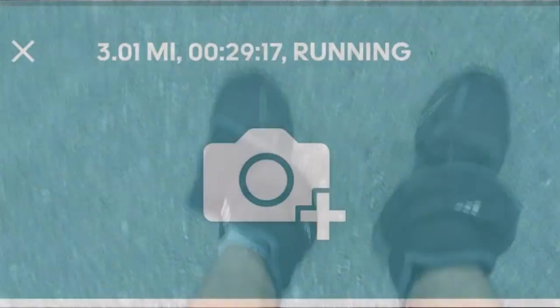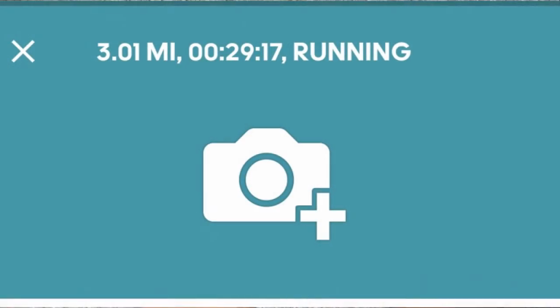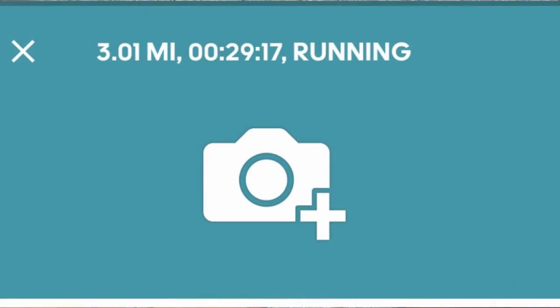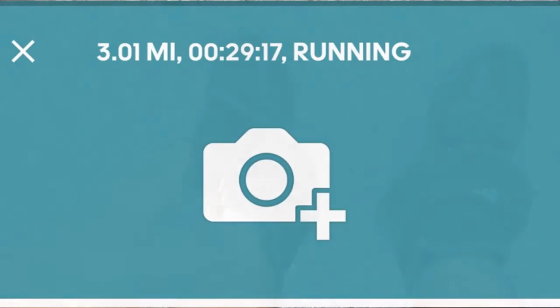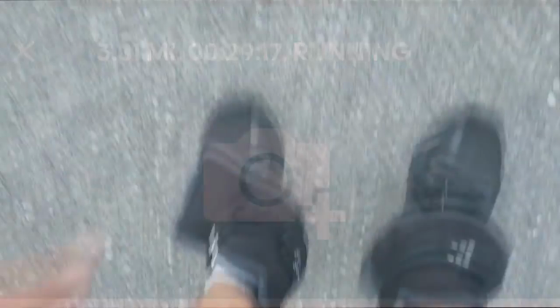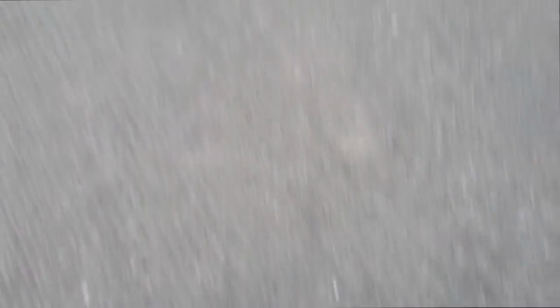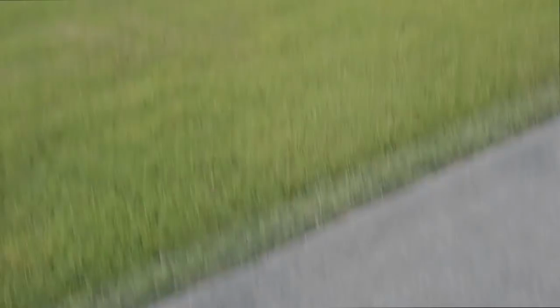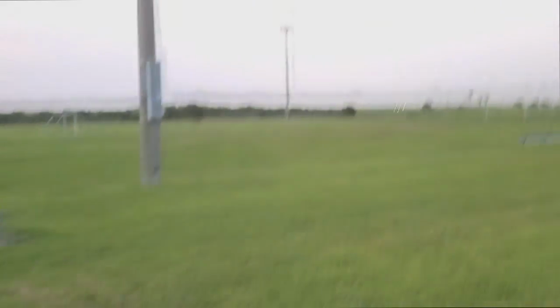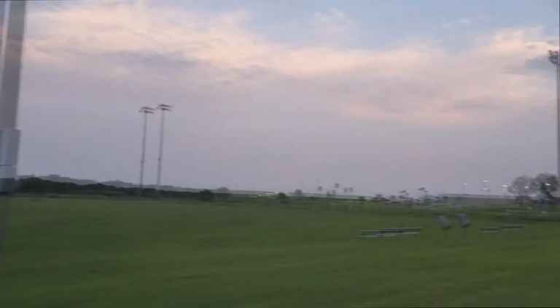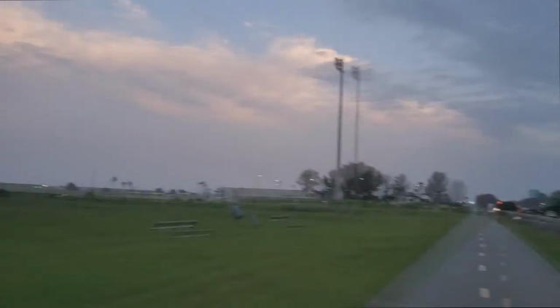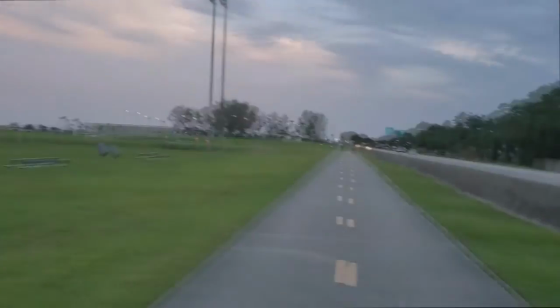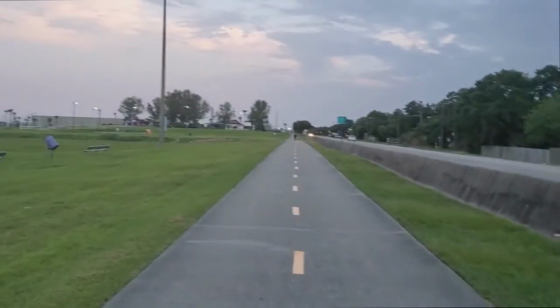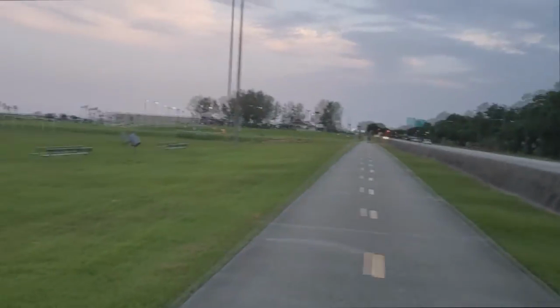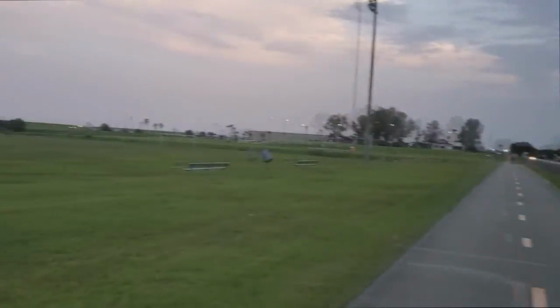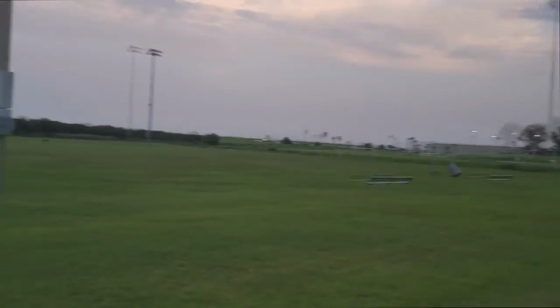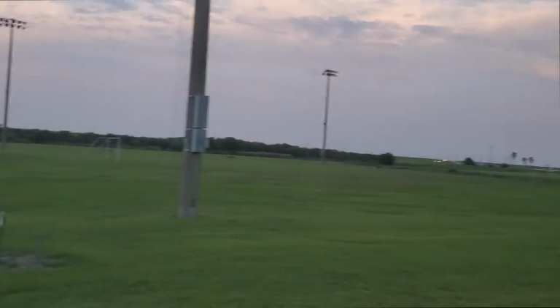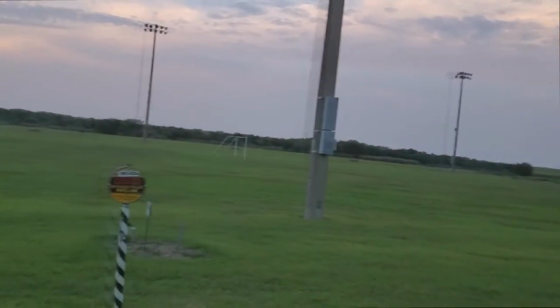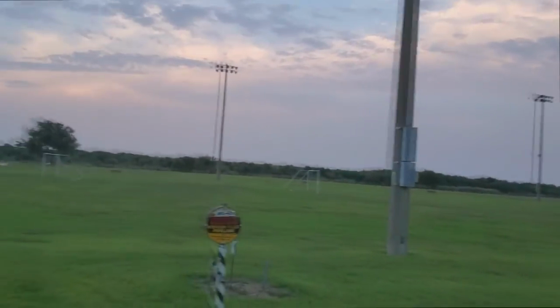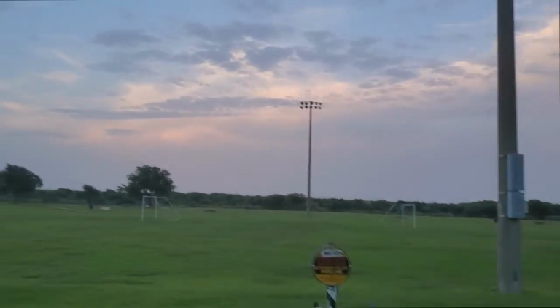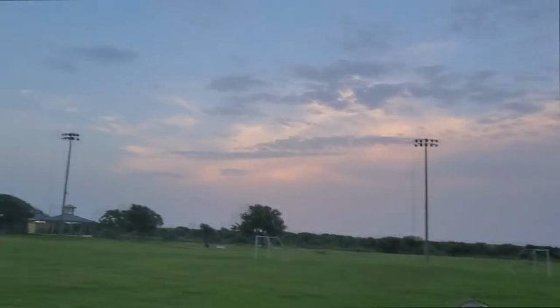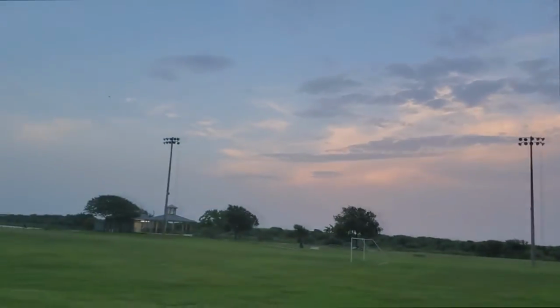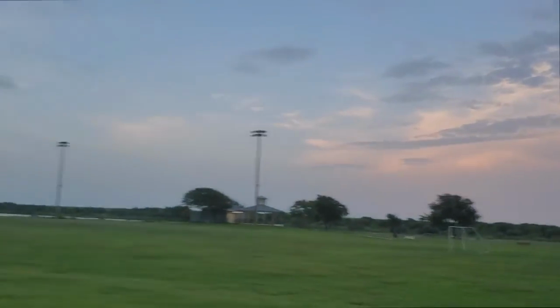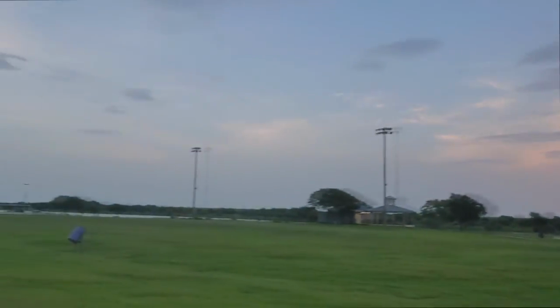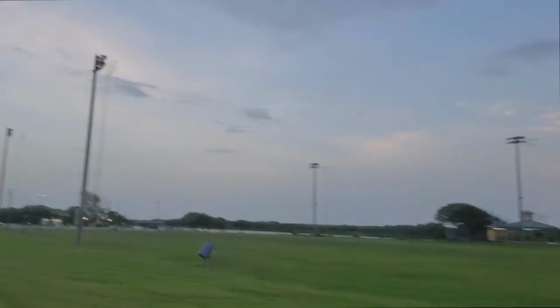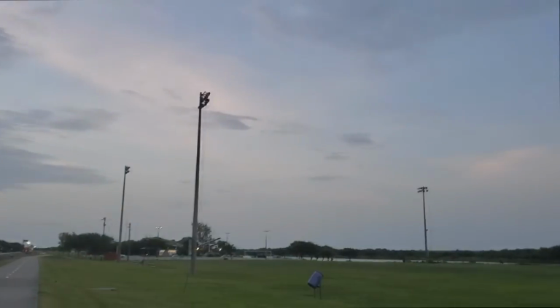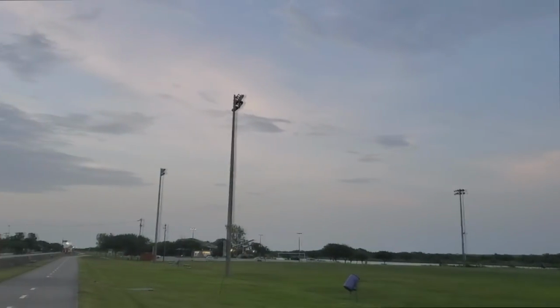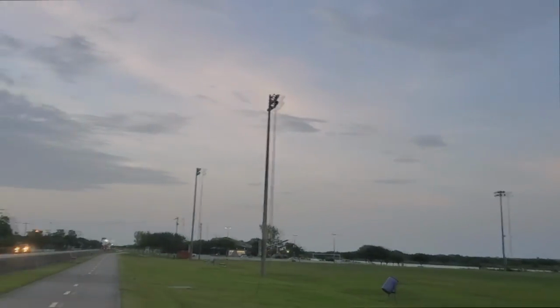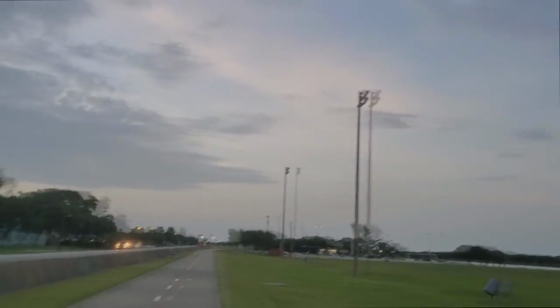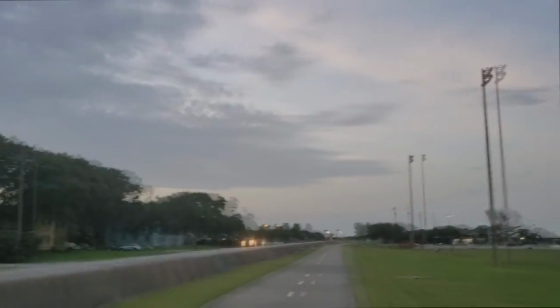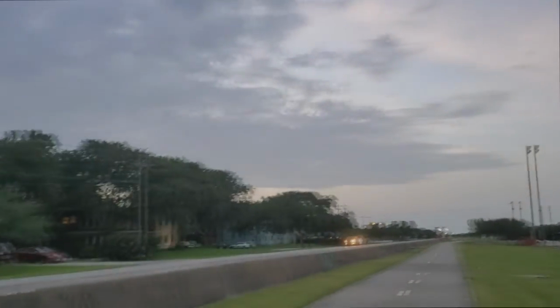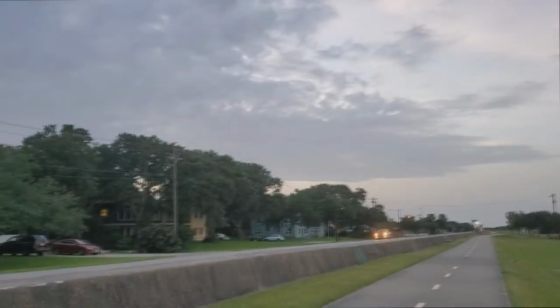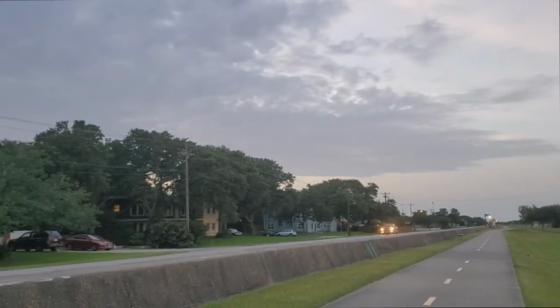All right guys, my ankle weights are still on. We finished that section but we're not done yet. Look at the view — what a view! Come on, let's keep working.